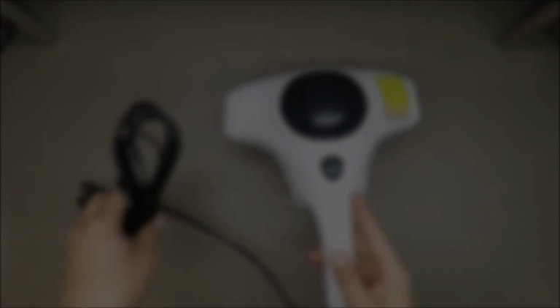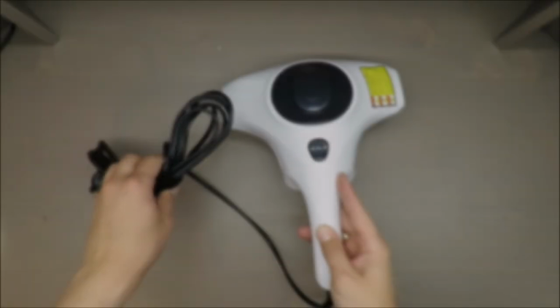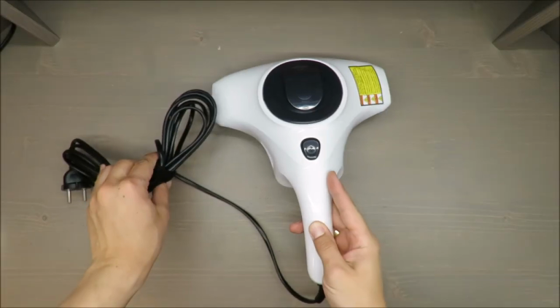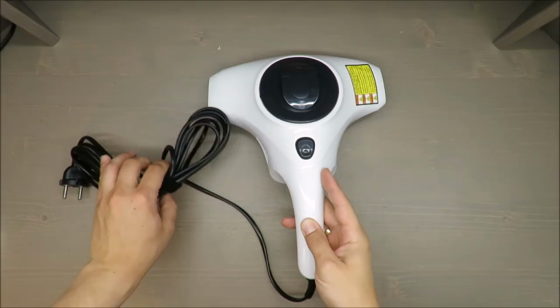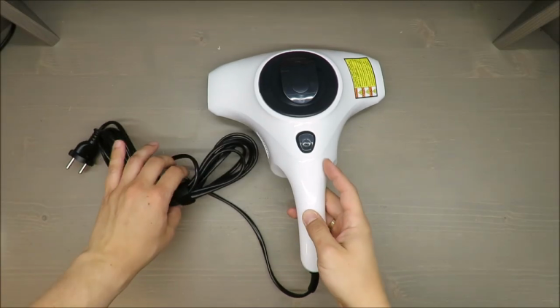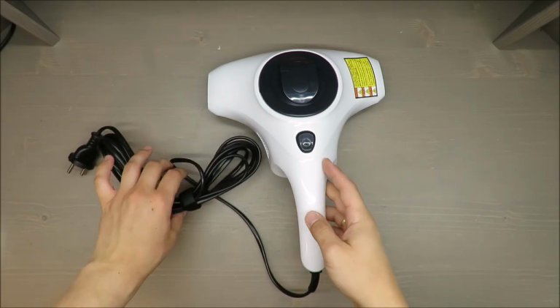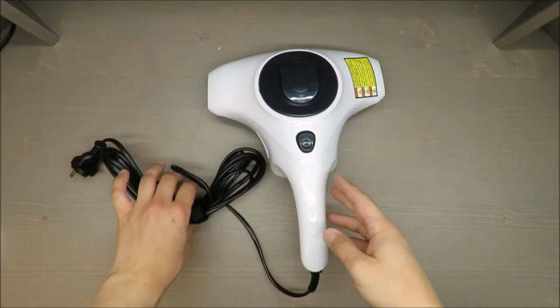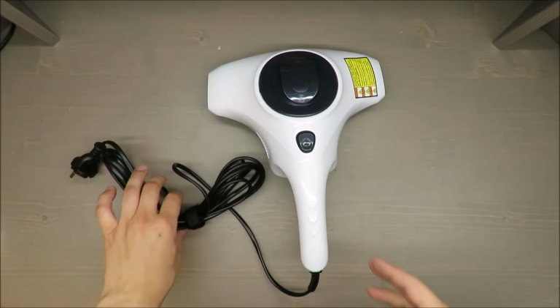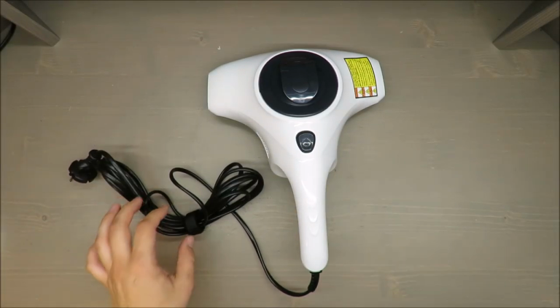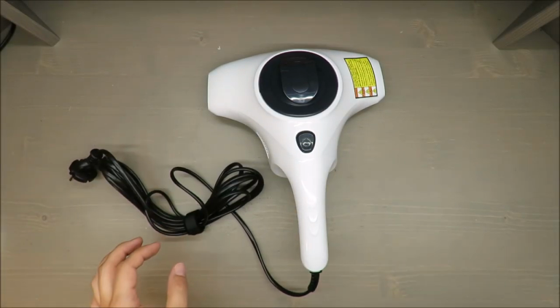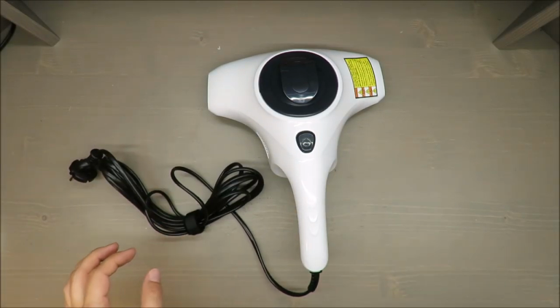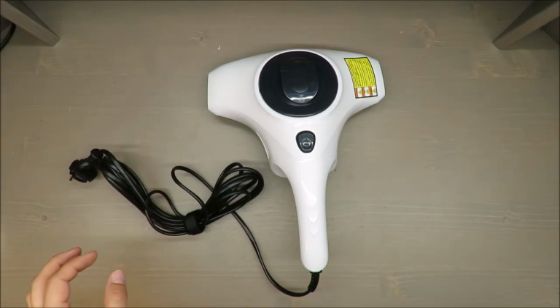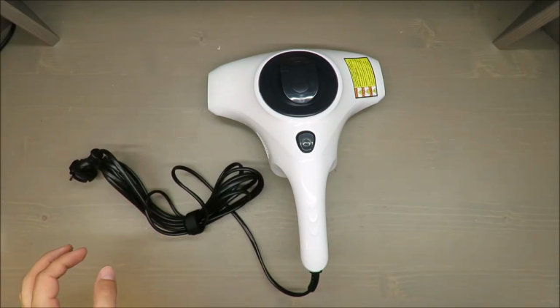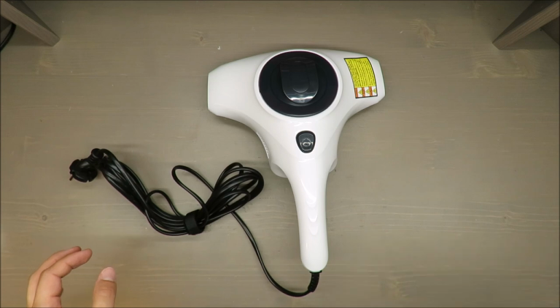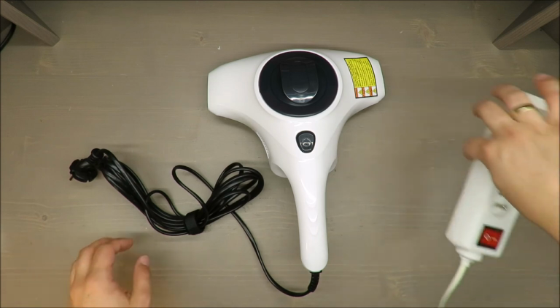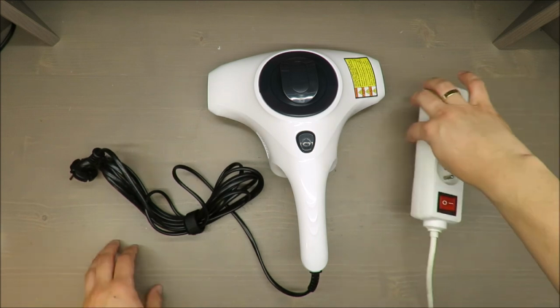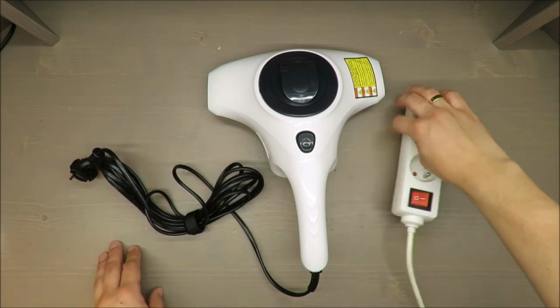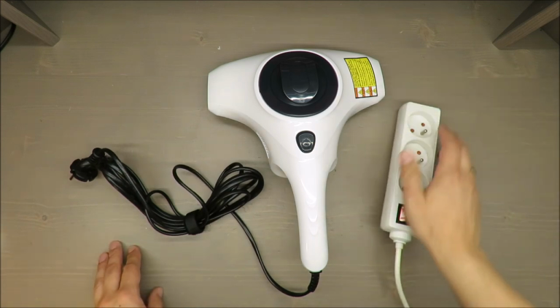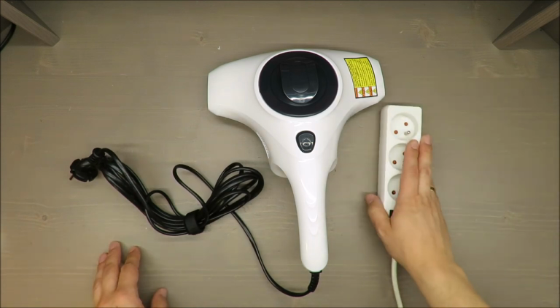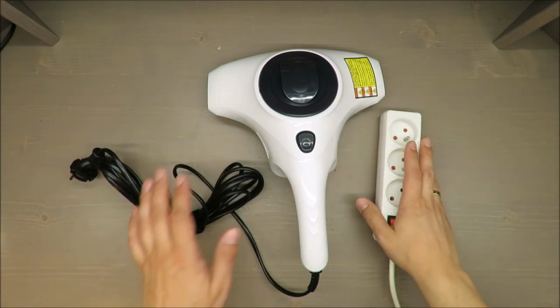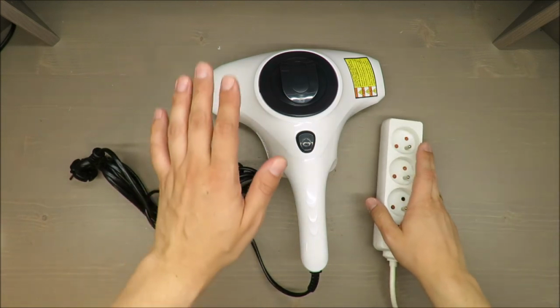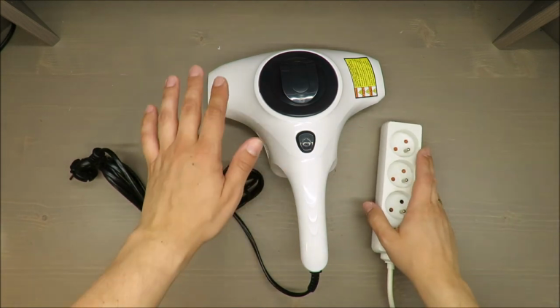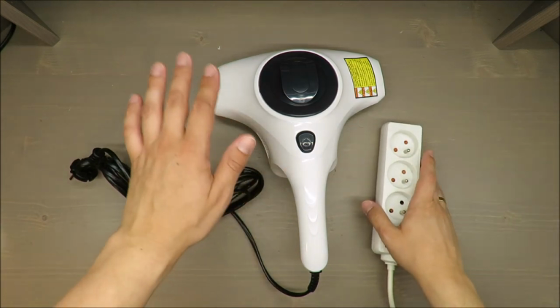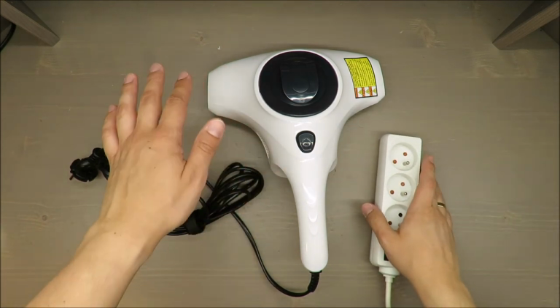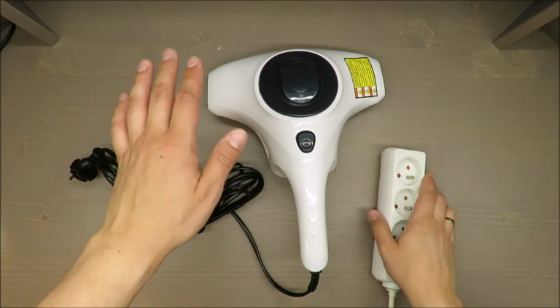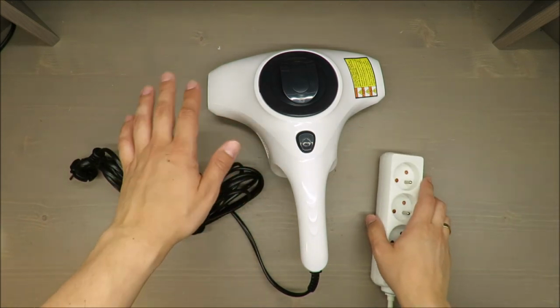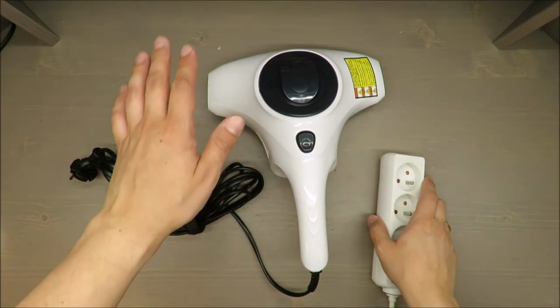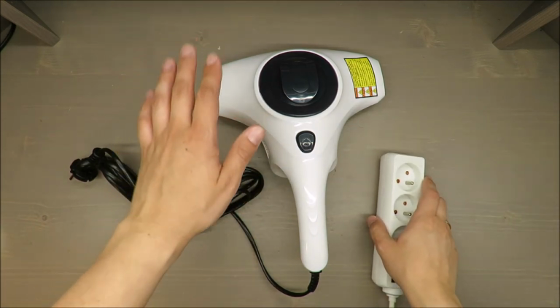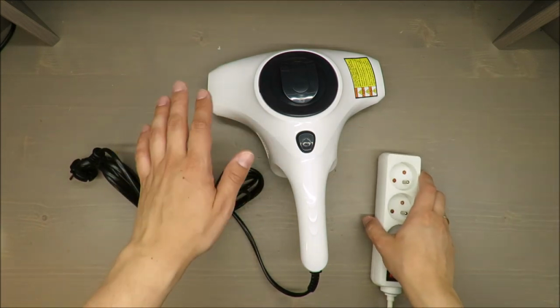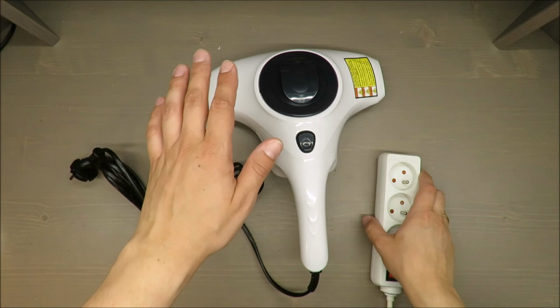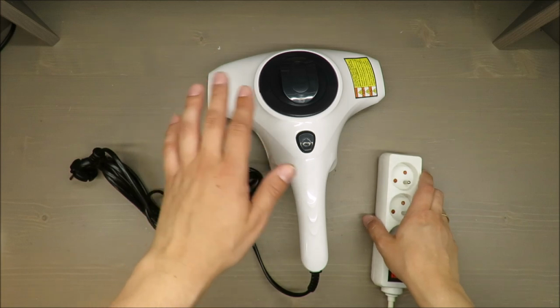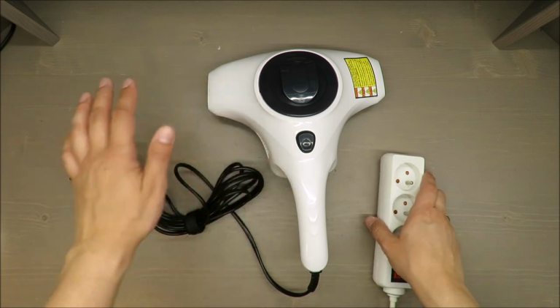Hello everybody, this is Out of the Box Unboxing and in today's episode I'm going to review for you this anti-dust mites handheld vacuum cleaner.